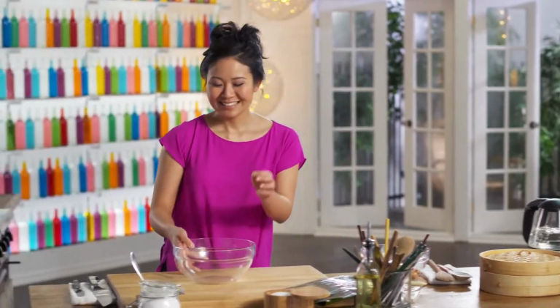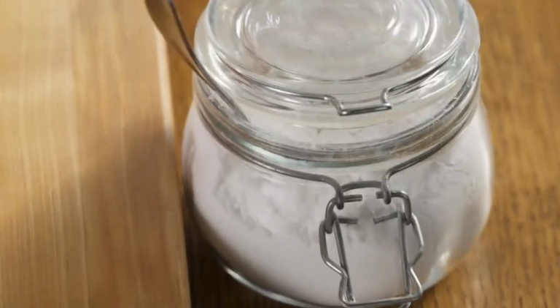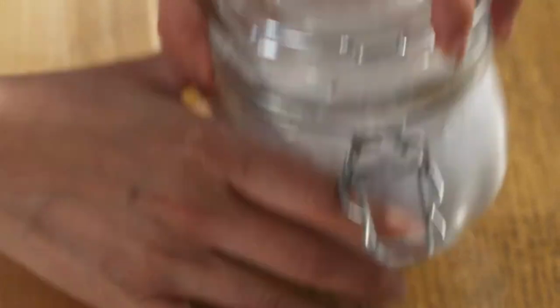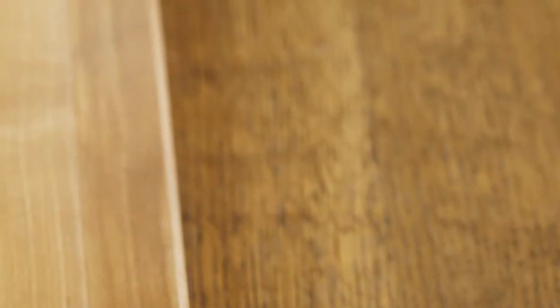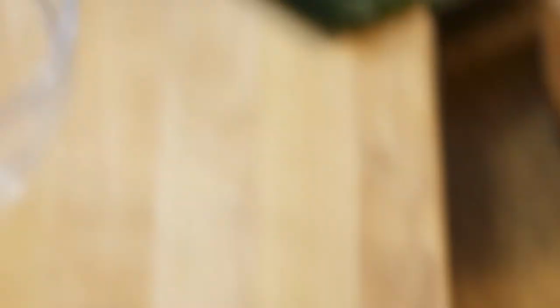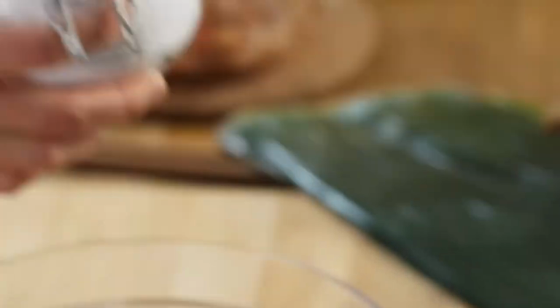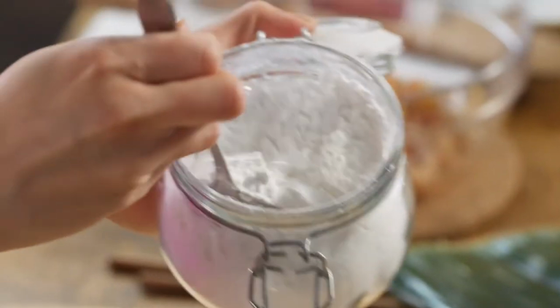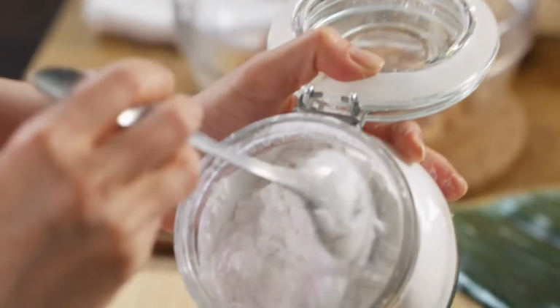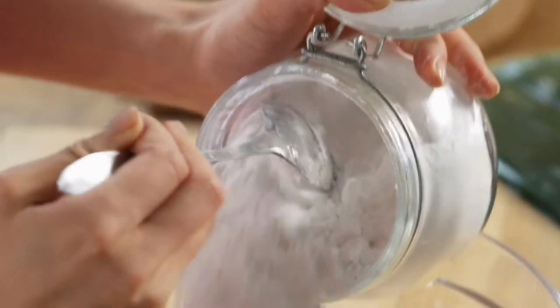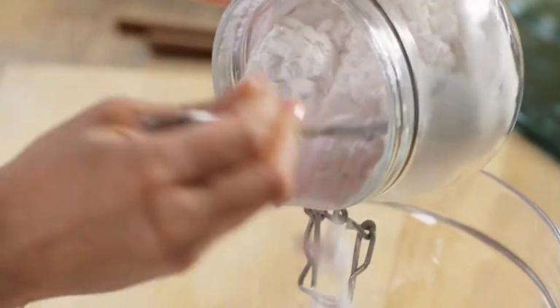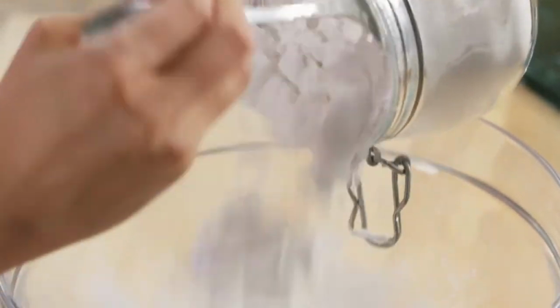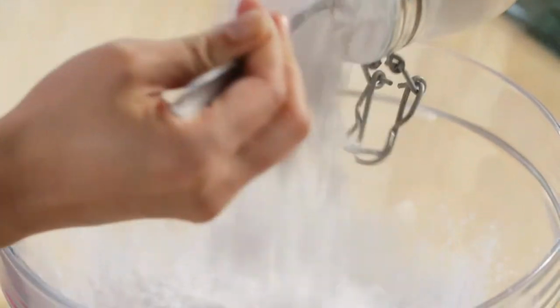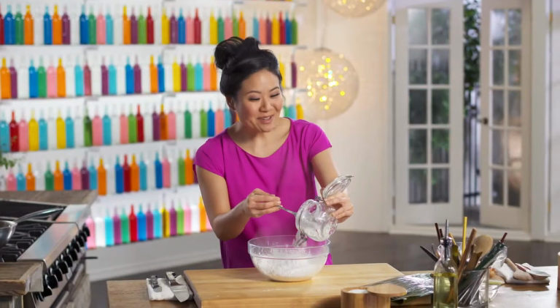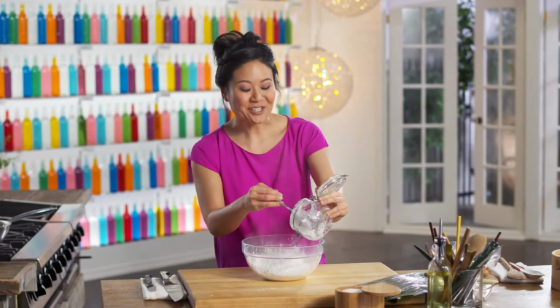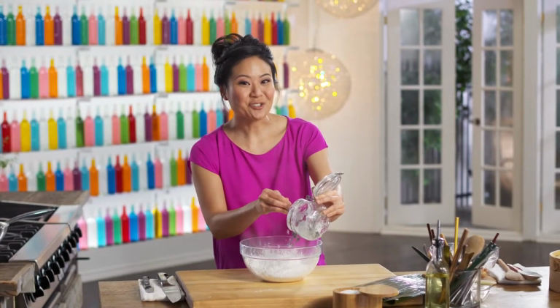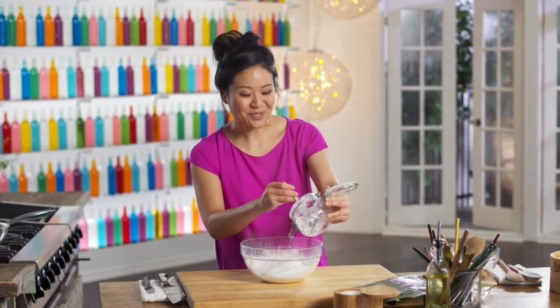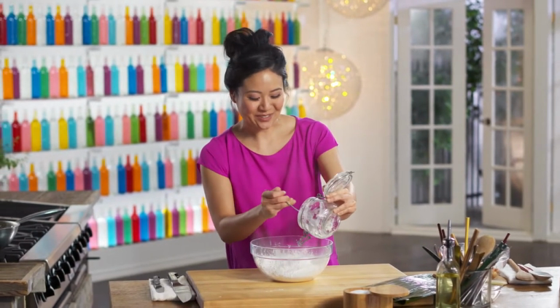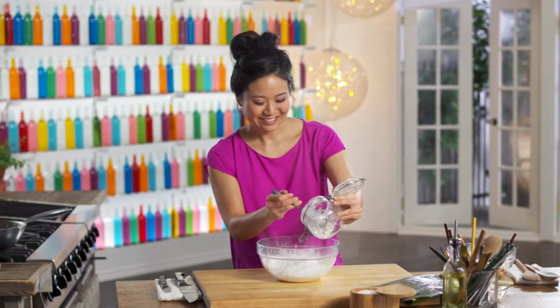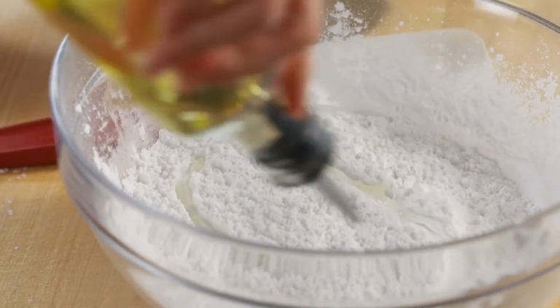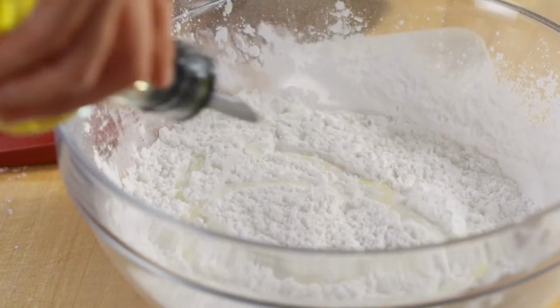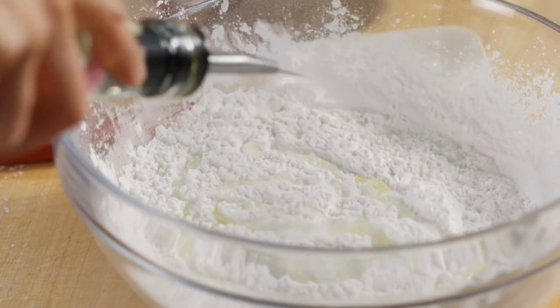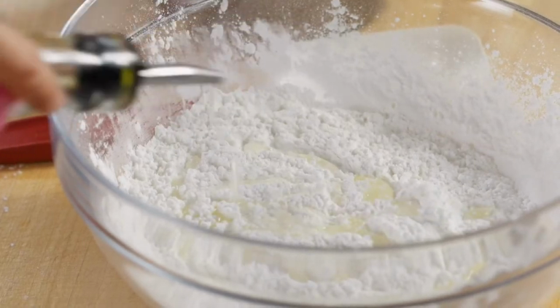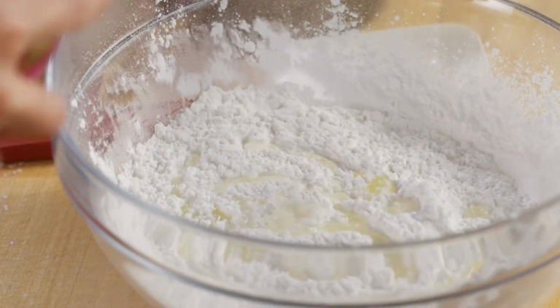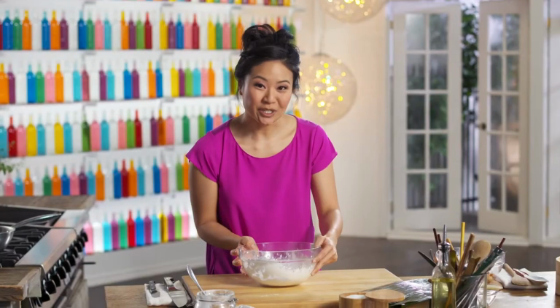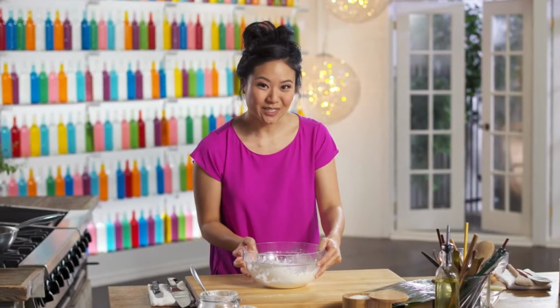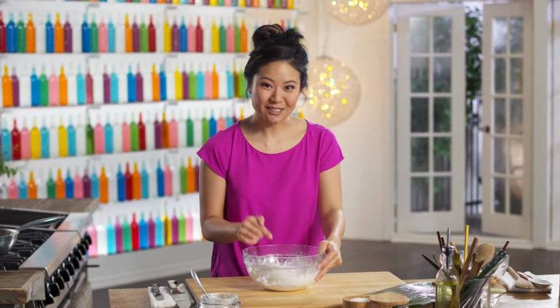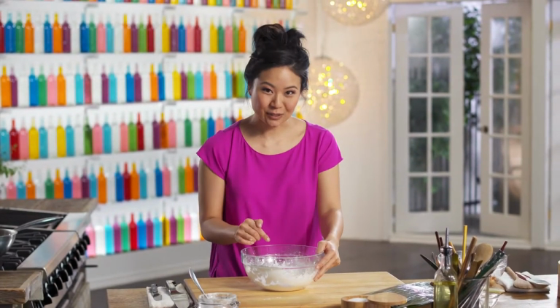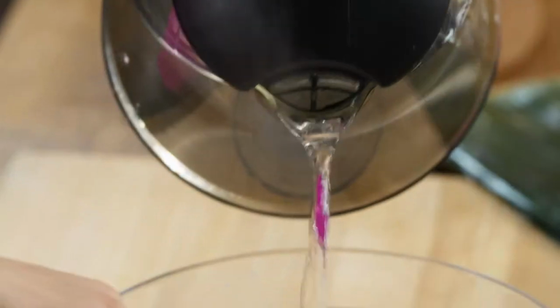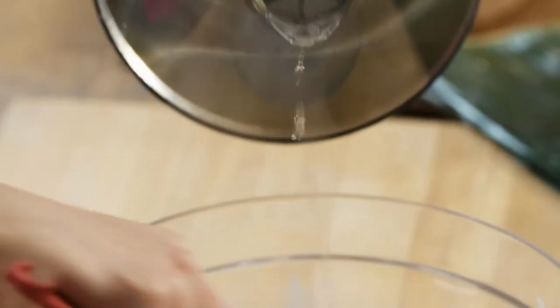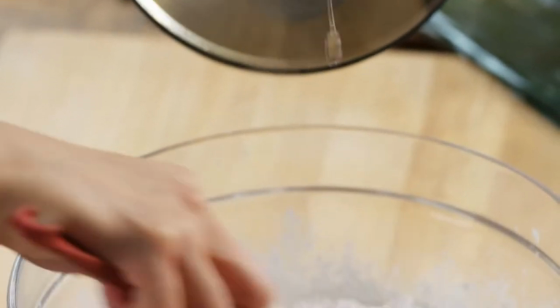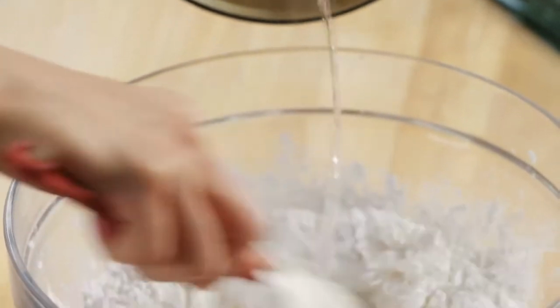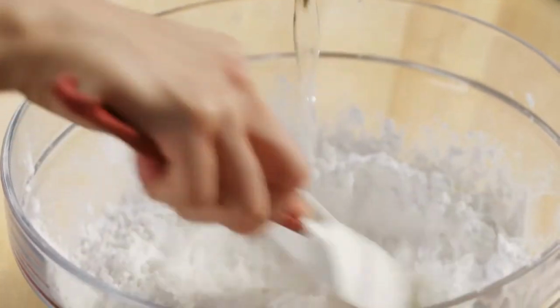I'm using tapioca starch. This dough is going to look white, but then once I steam it, it's going to be a translucent dough. And a little veg oil. The trick with using tapioca starch is using boiling hot water.